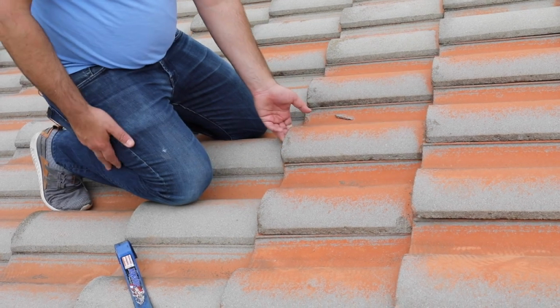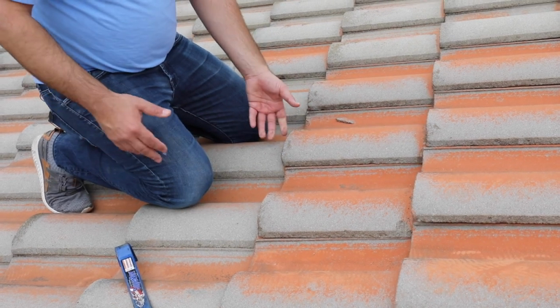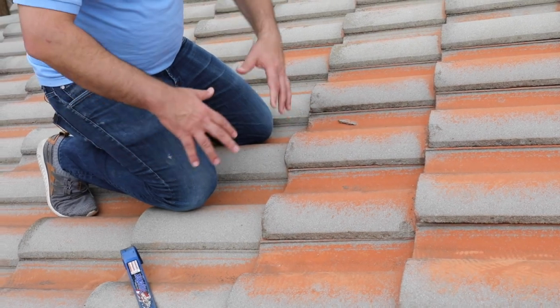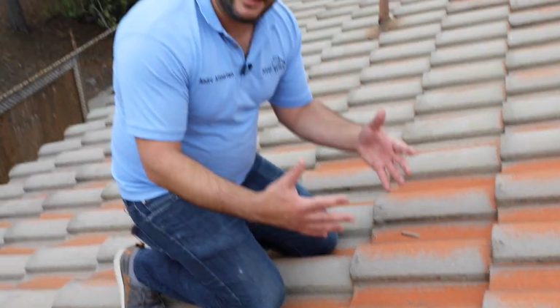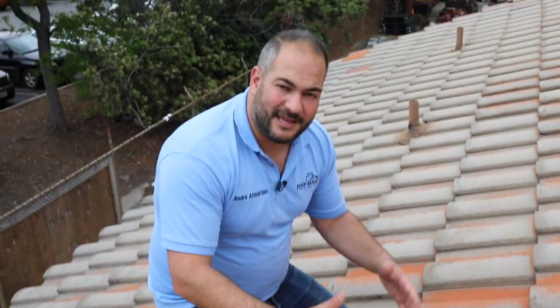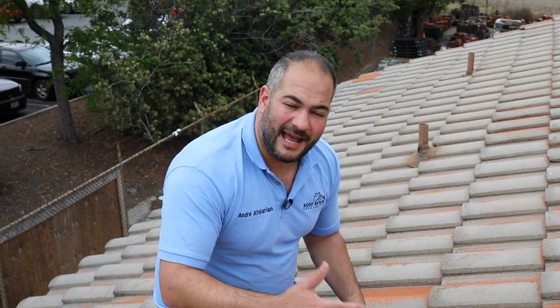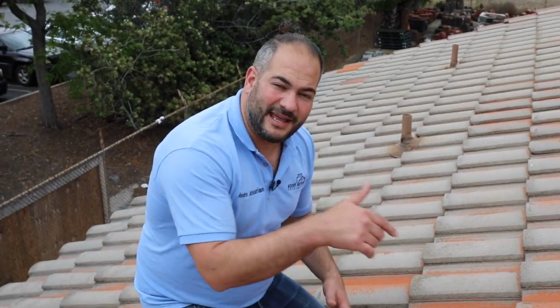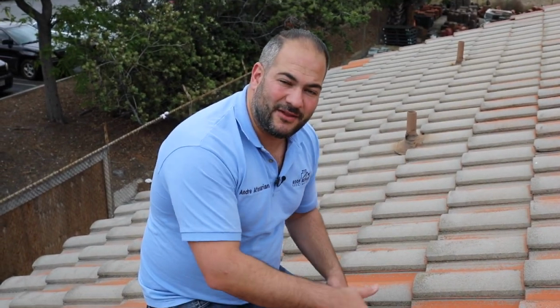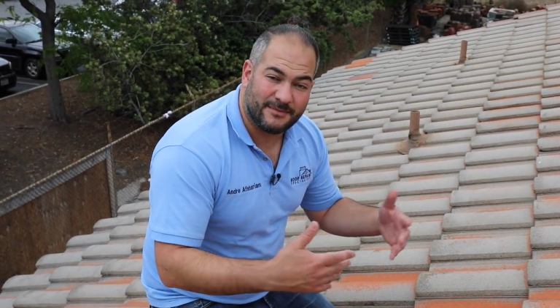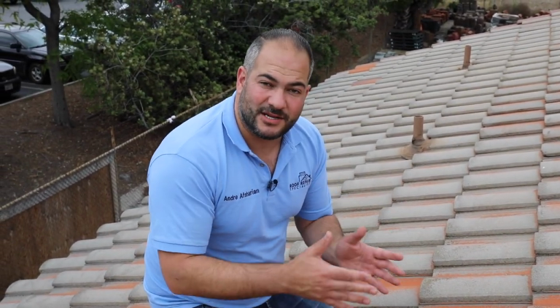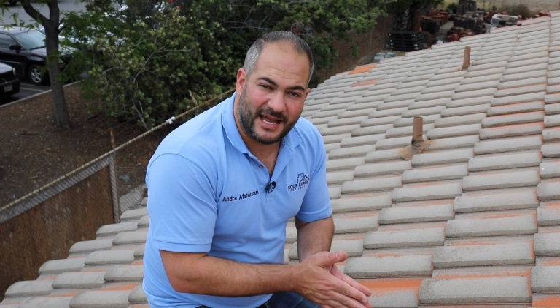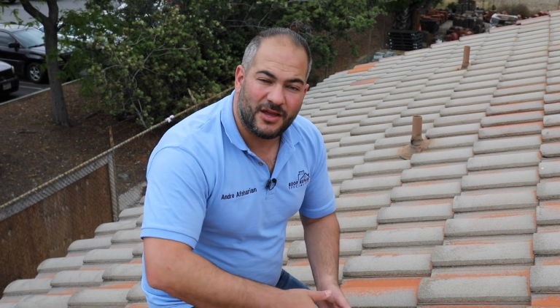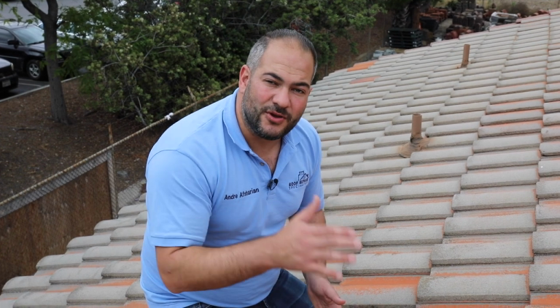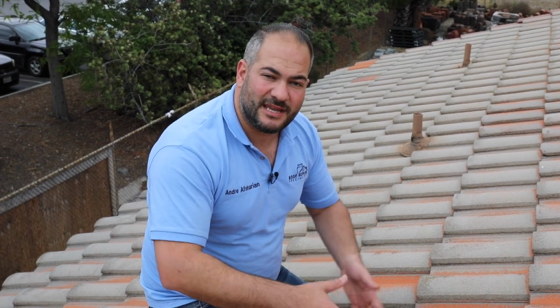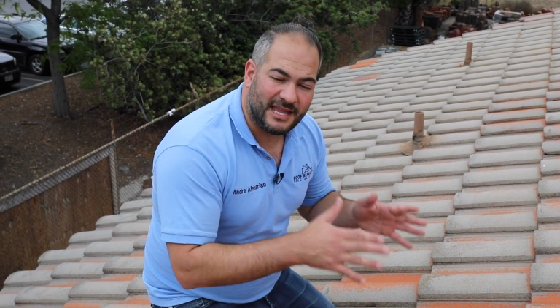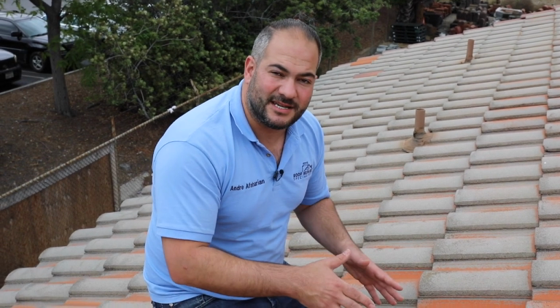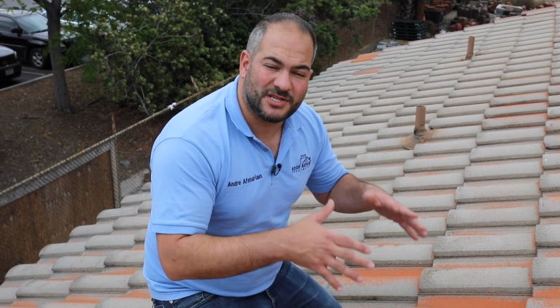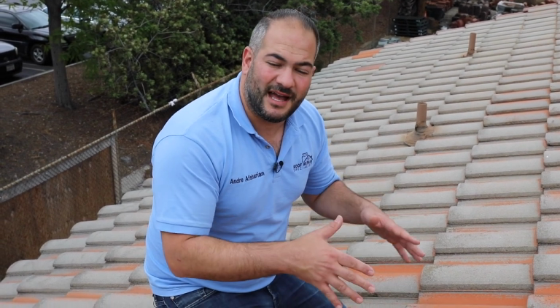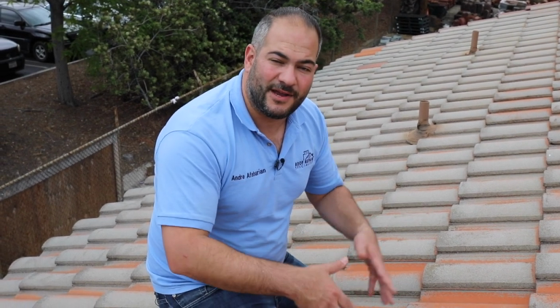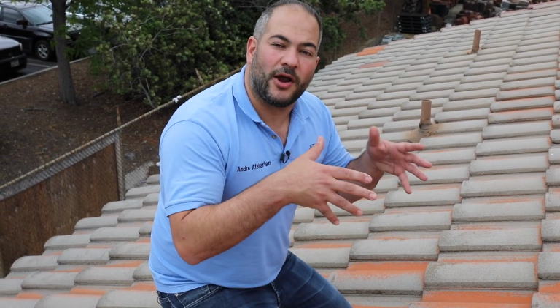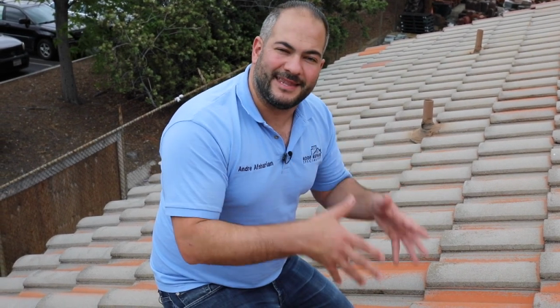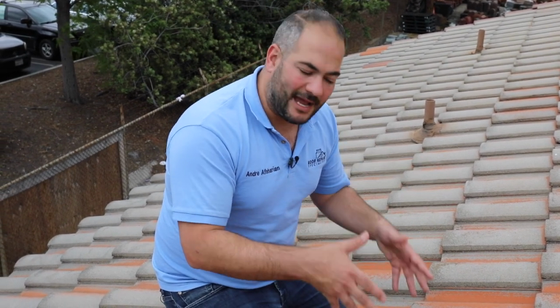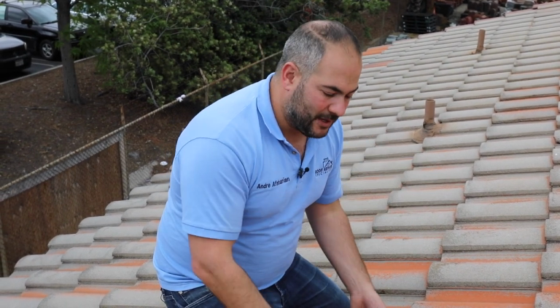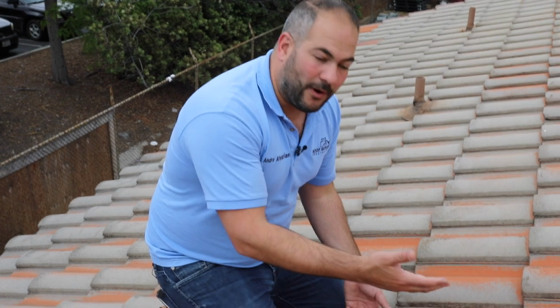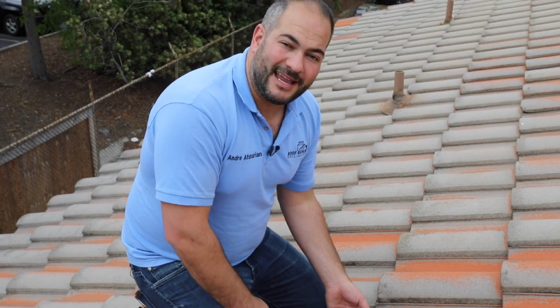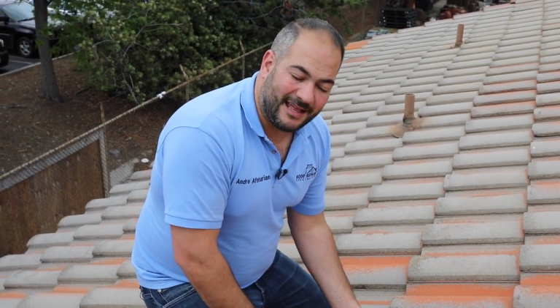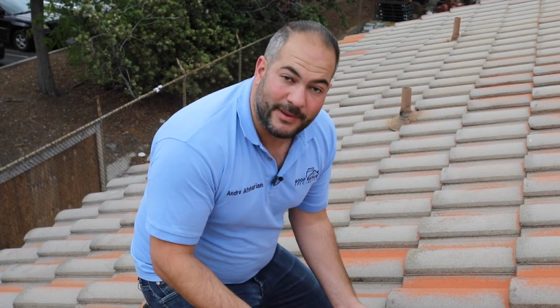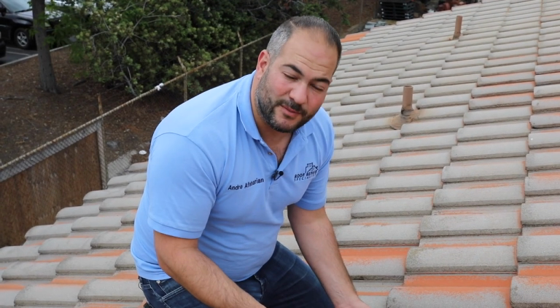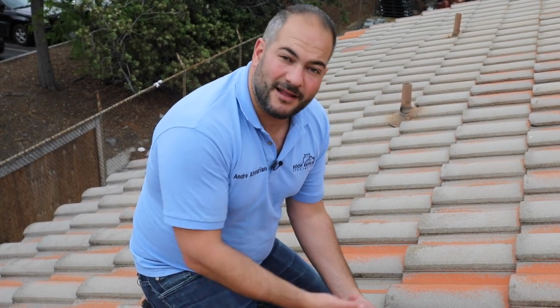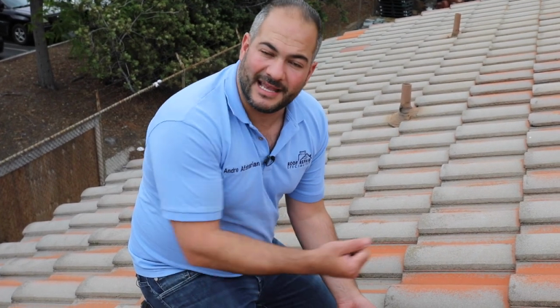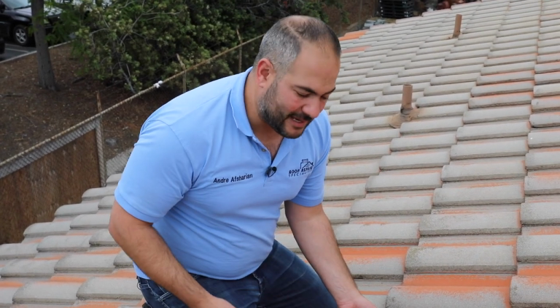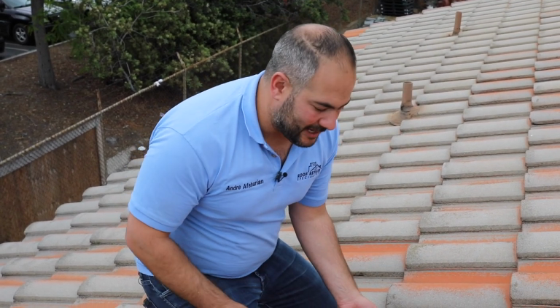Every tile is fastened a little bit differently. Some tiles are nailed down, some tiles are glued down. Usually the tiles here, especially in Southern California, are going to be nailed down. So we want to get to the nail and be able to remove the nail and slip that tile out.